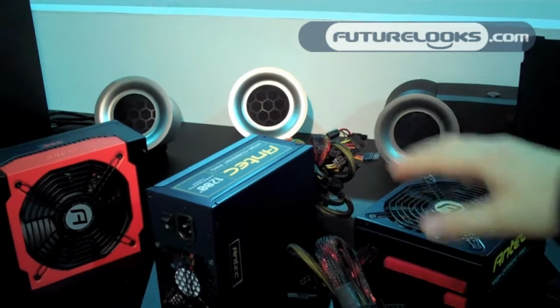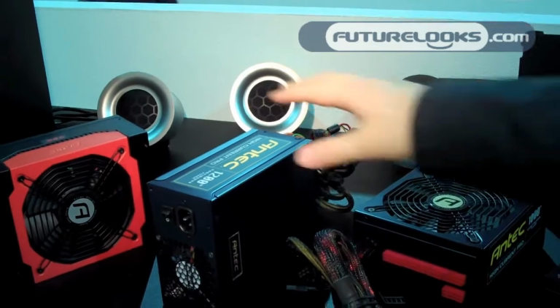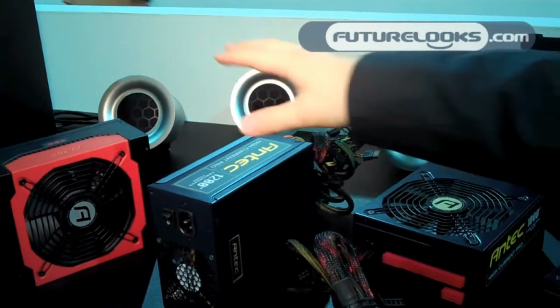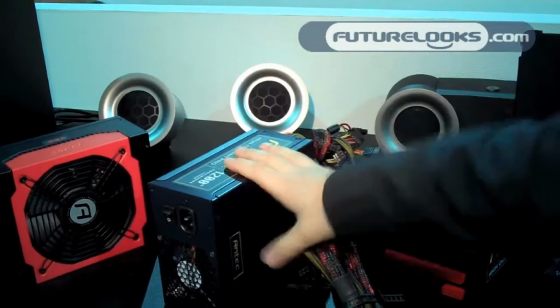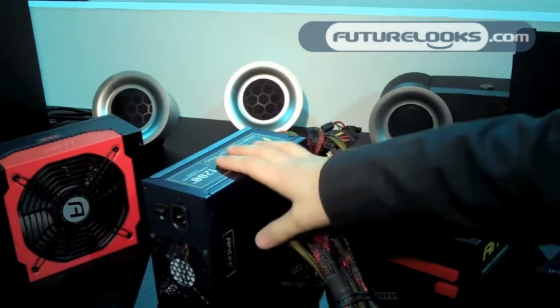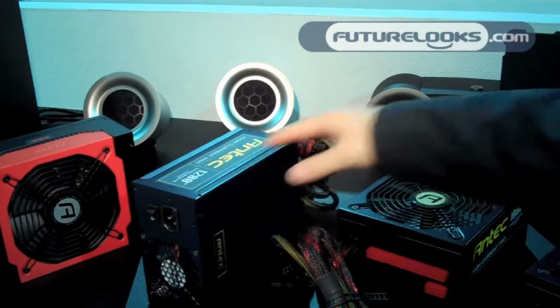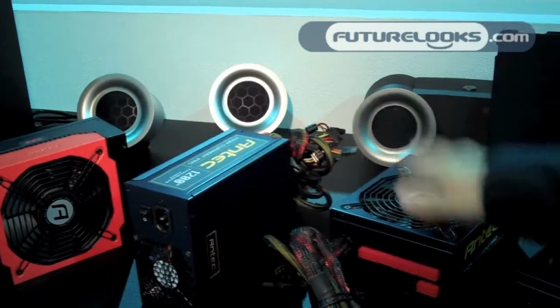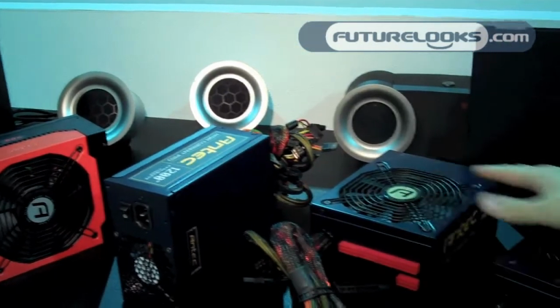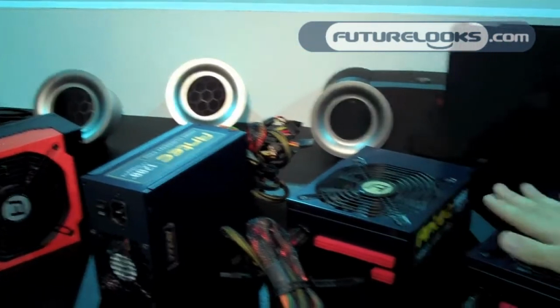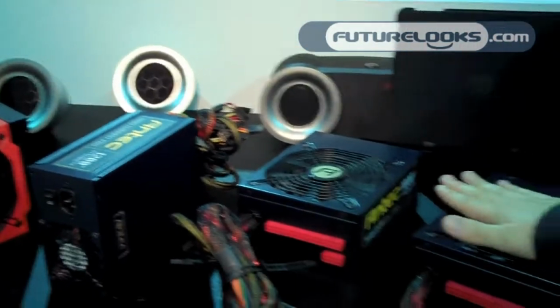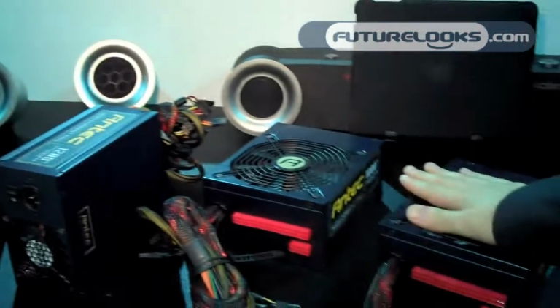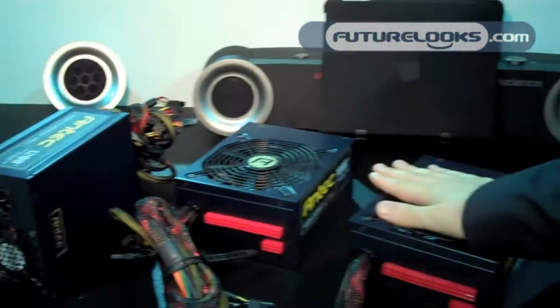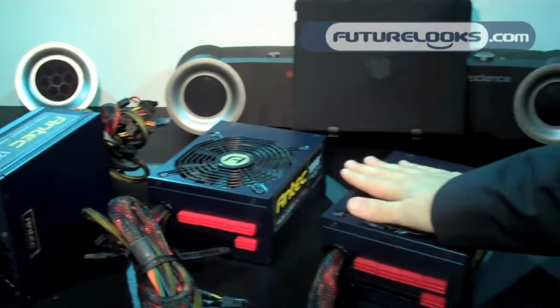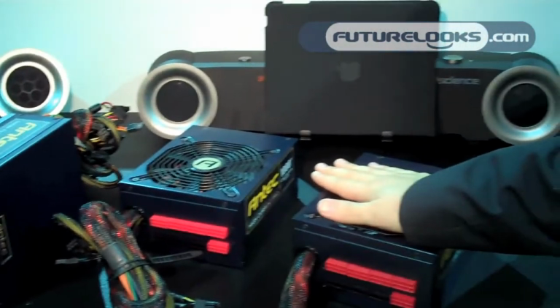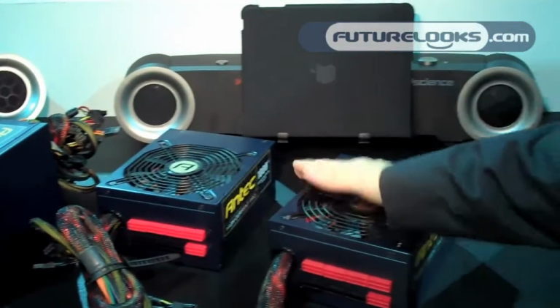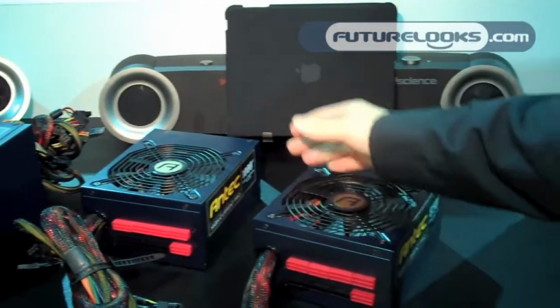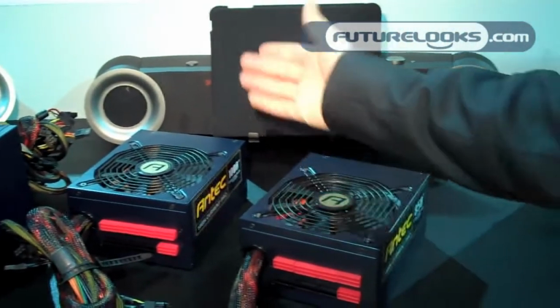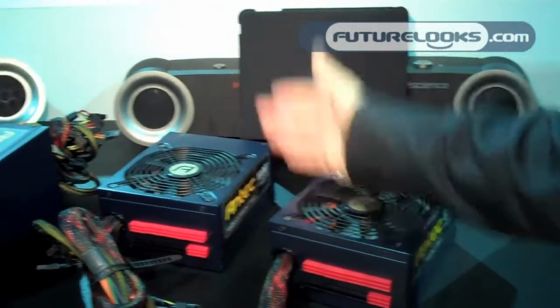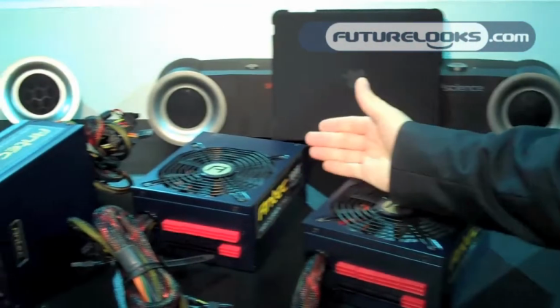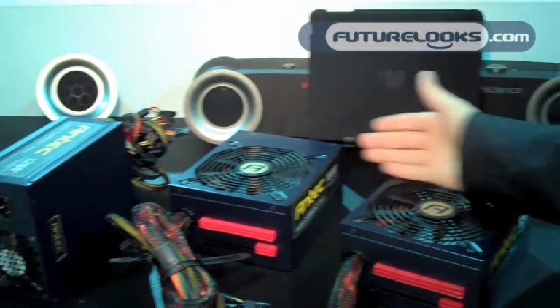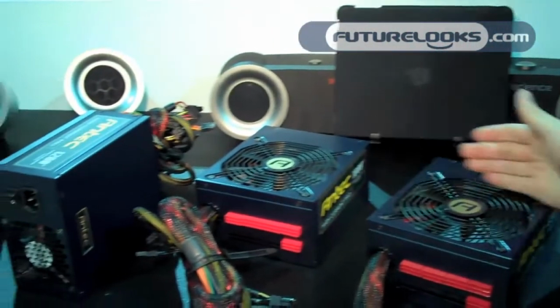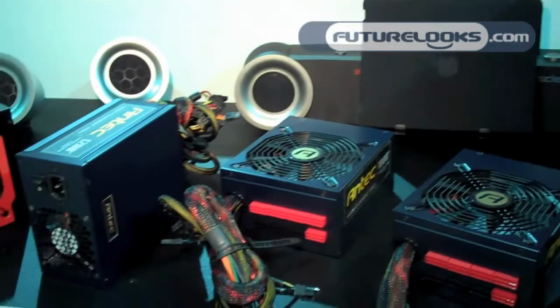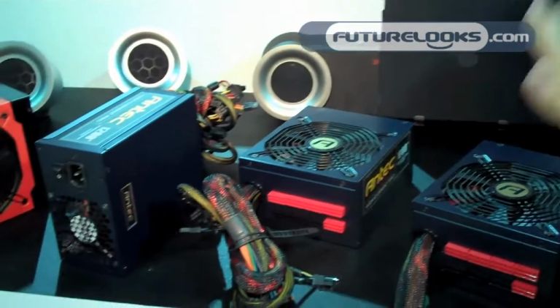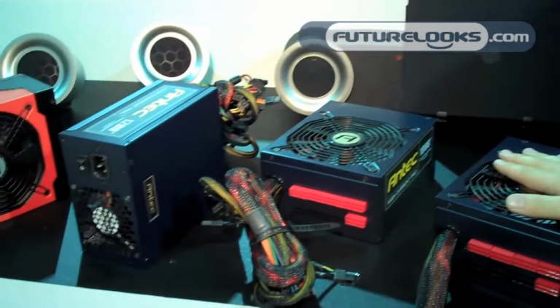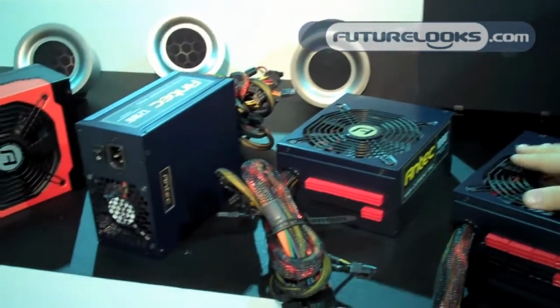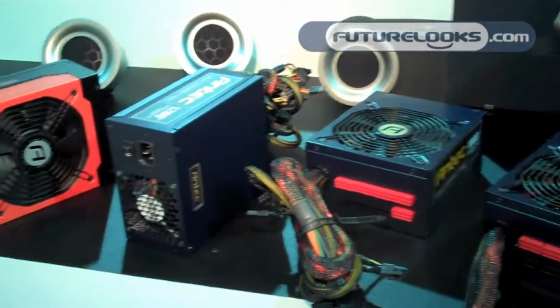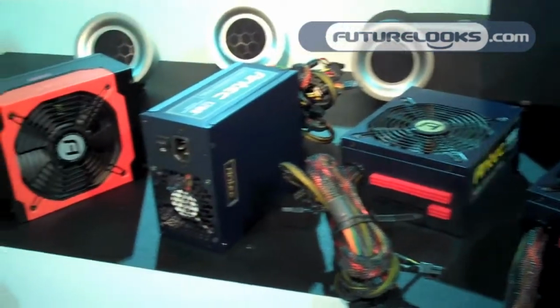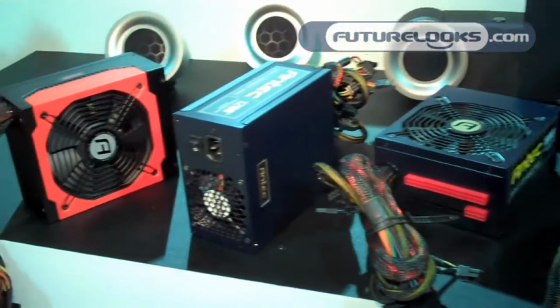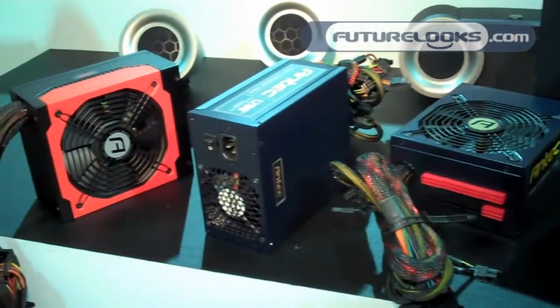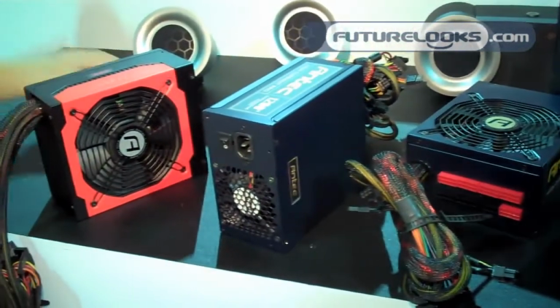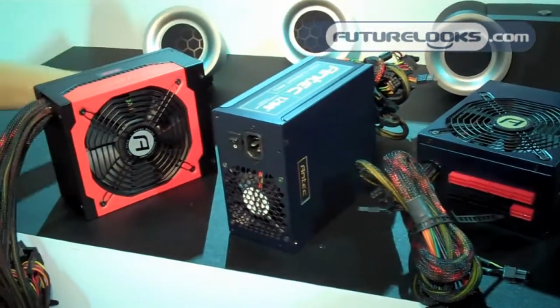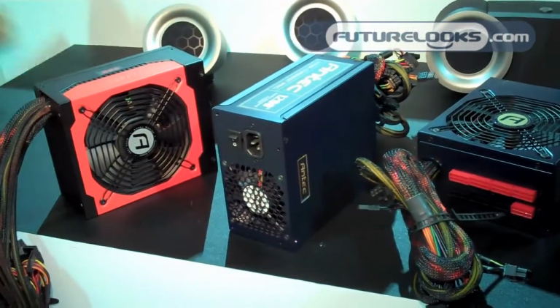80 Plus Gold certified — all of them, the whole series, 80 Plus Gold. And, as I said, PWM DC-DC controllers.